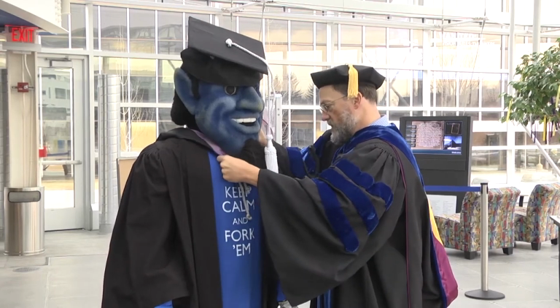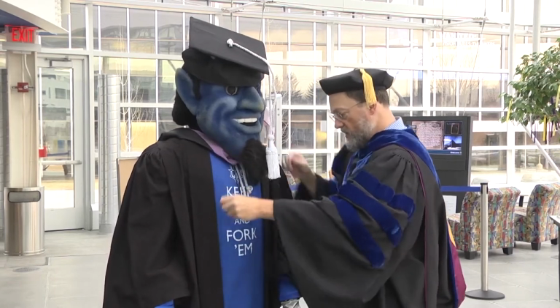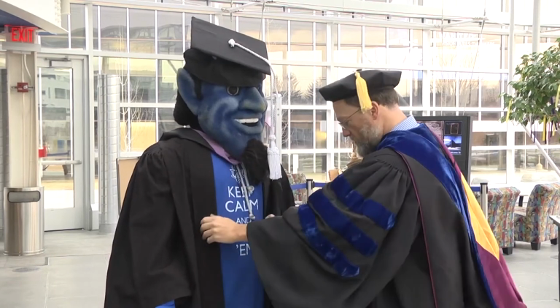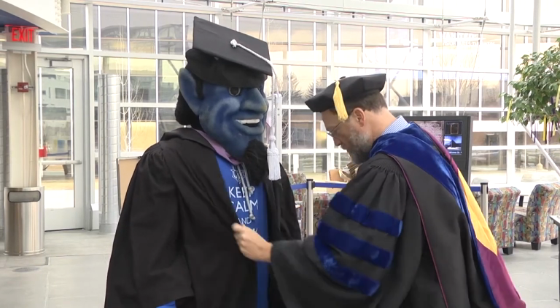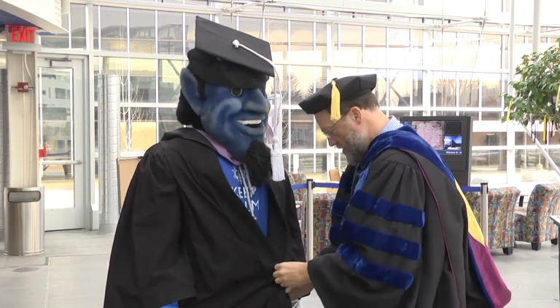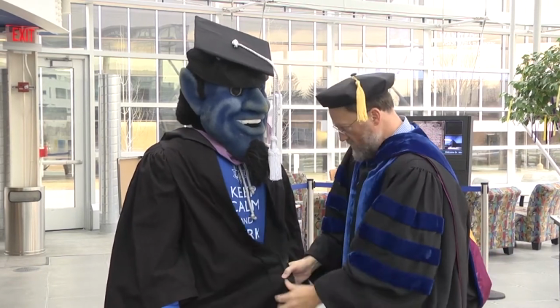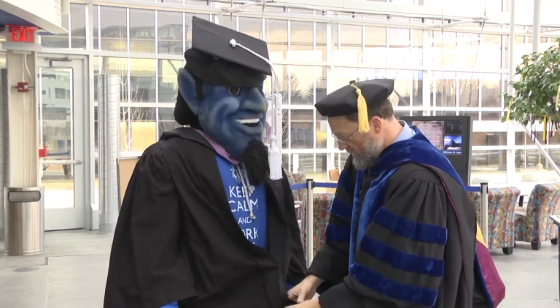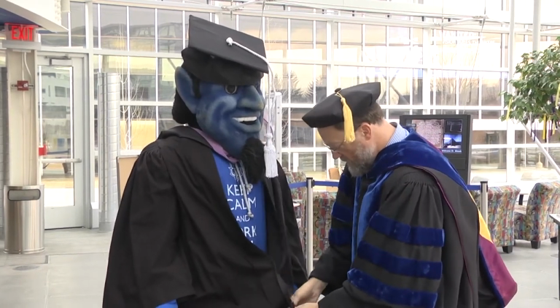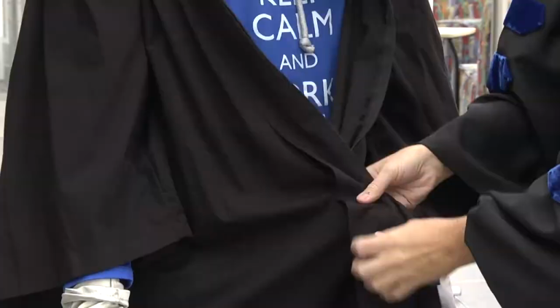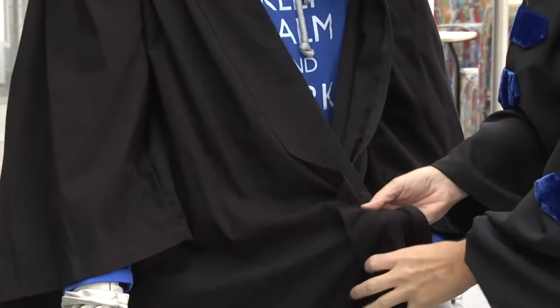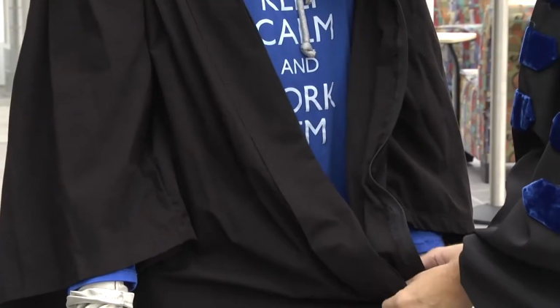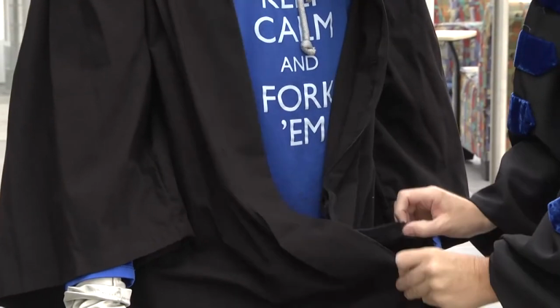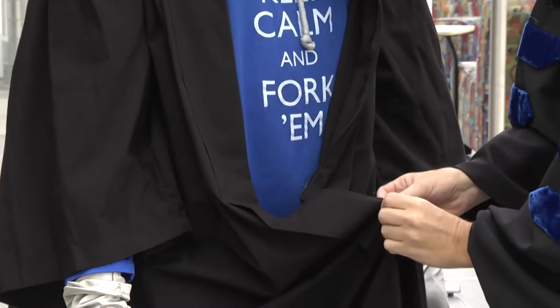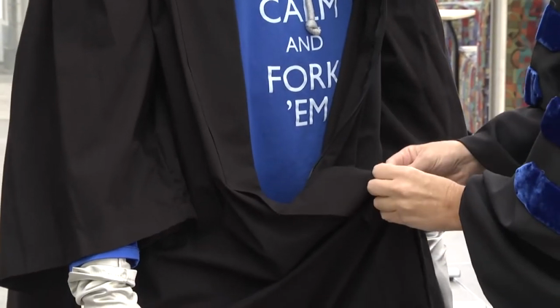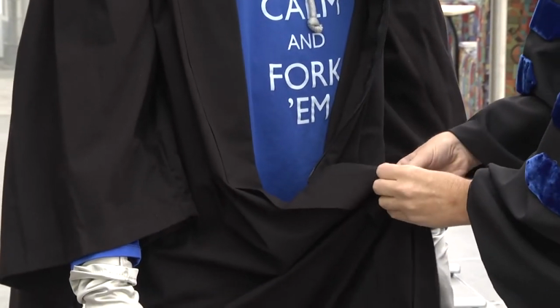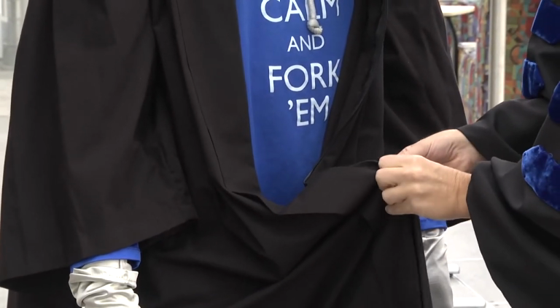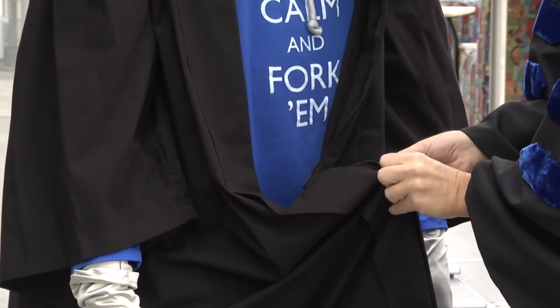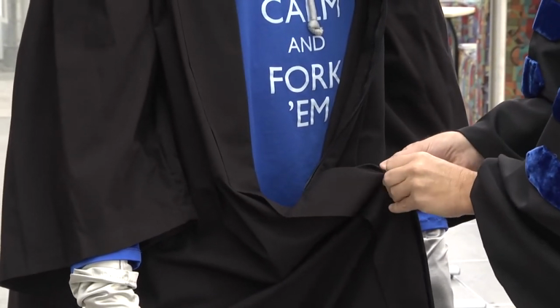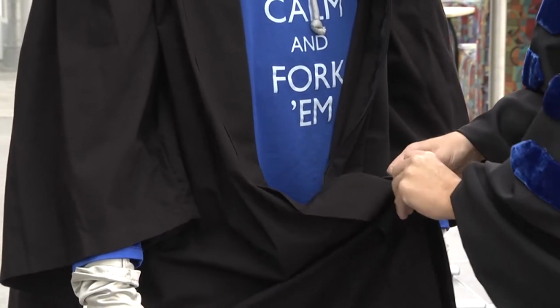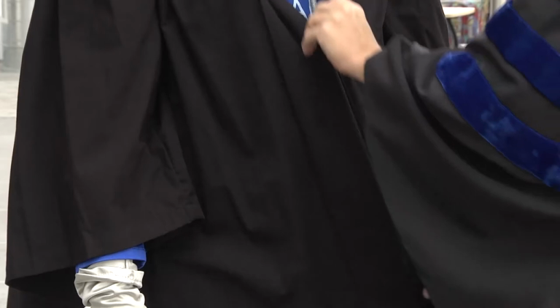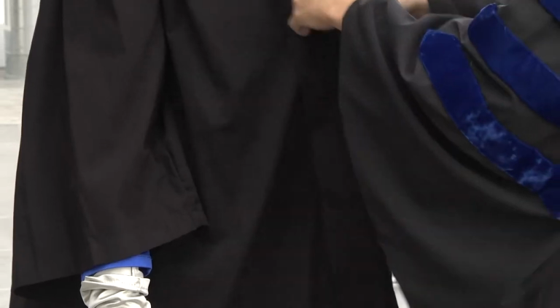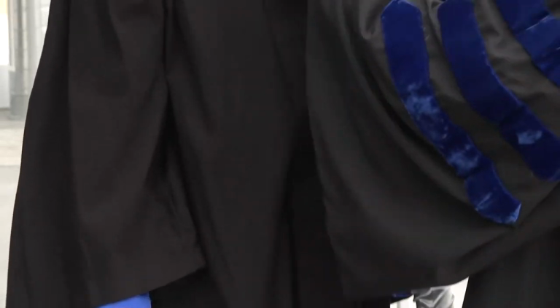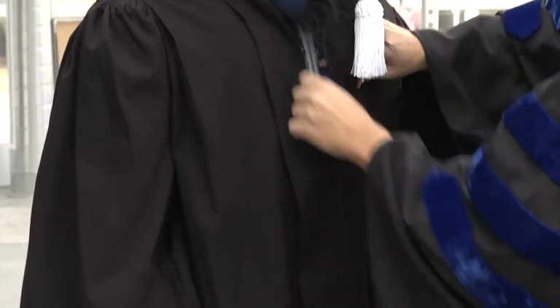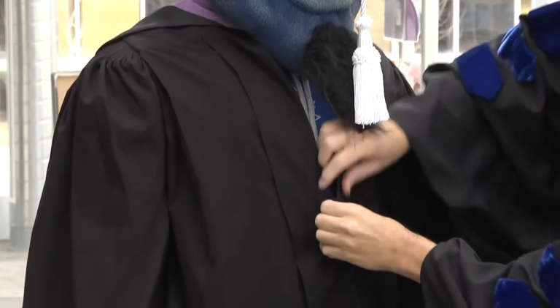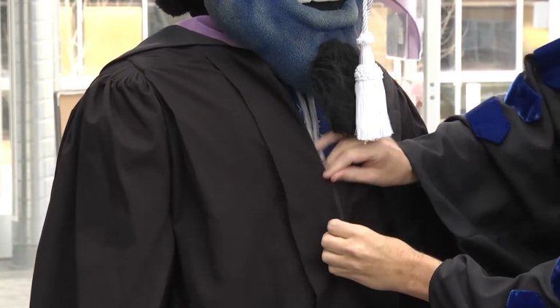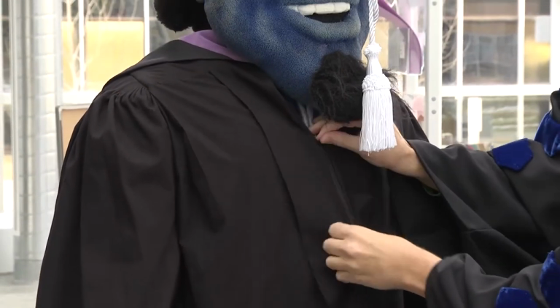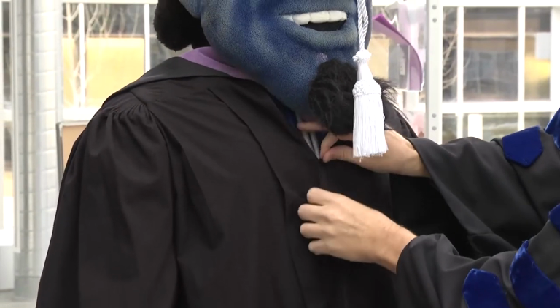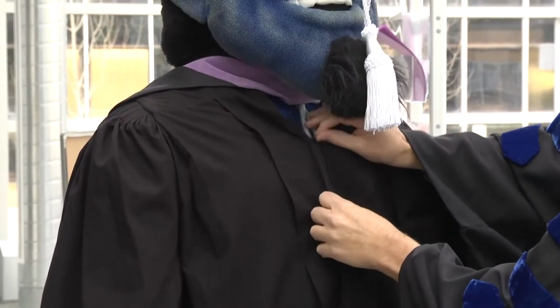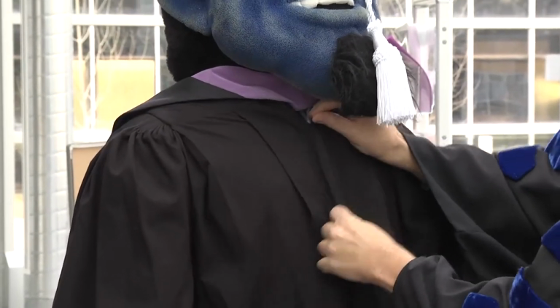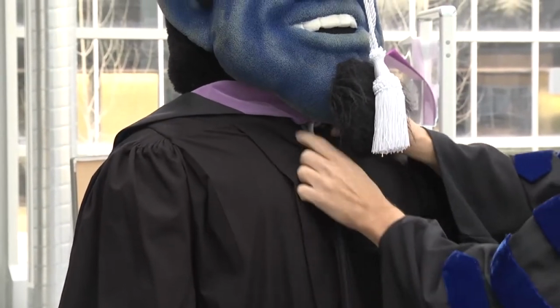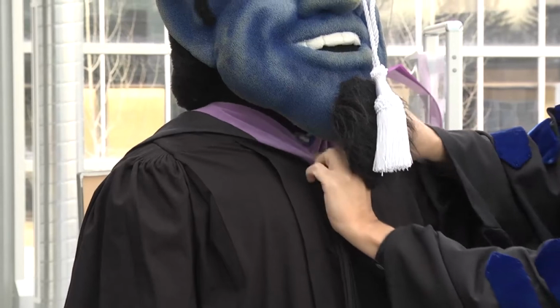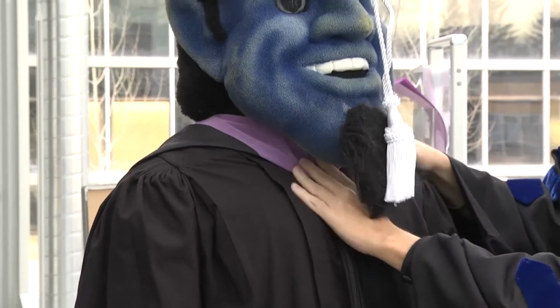Okay, so that looks good. Let me zip up here. We've got to get the front. You want to make sure that covers up that loop or the button. So this comes all the way up. Lift your chin there a little. All the way up there. Great.